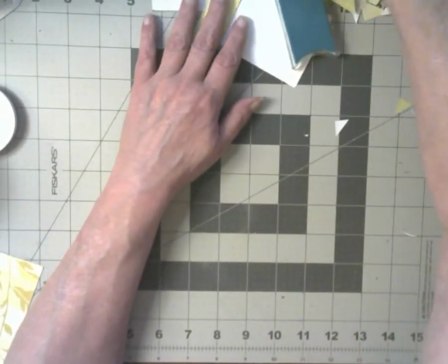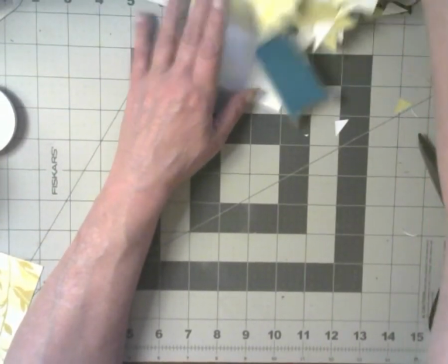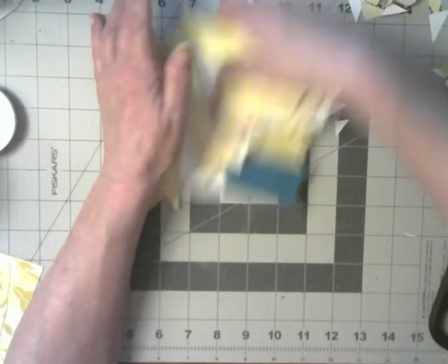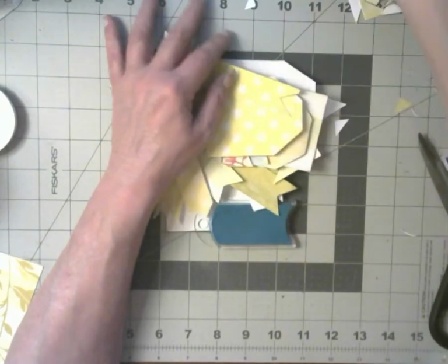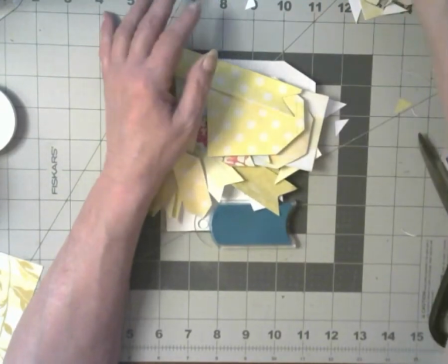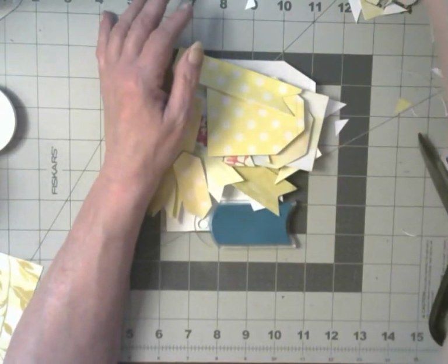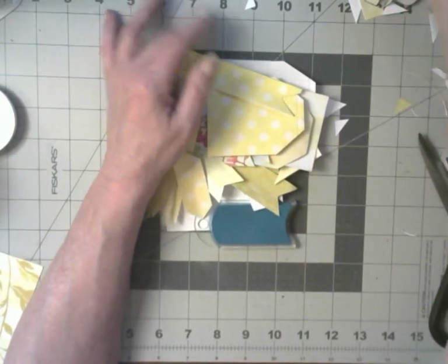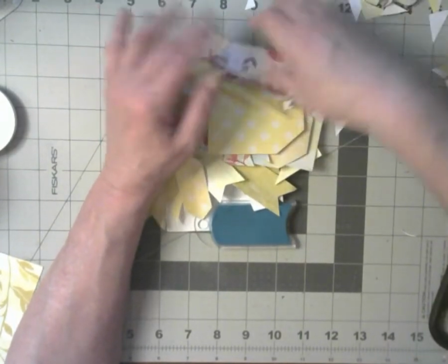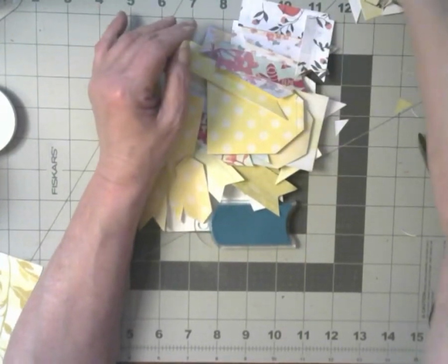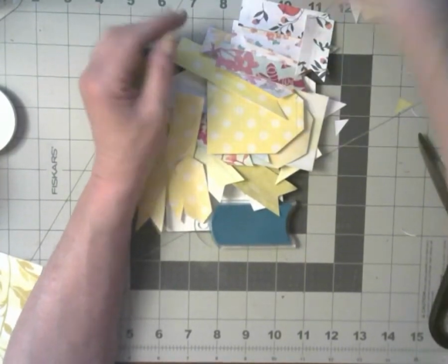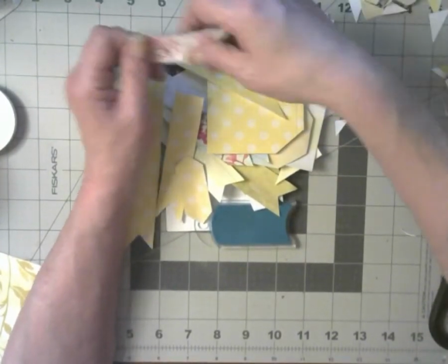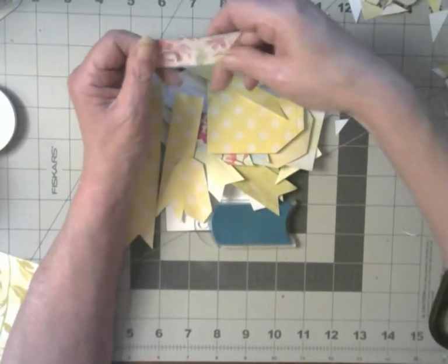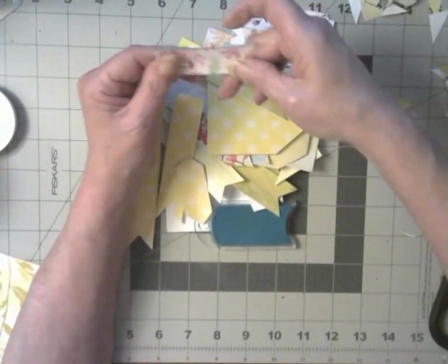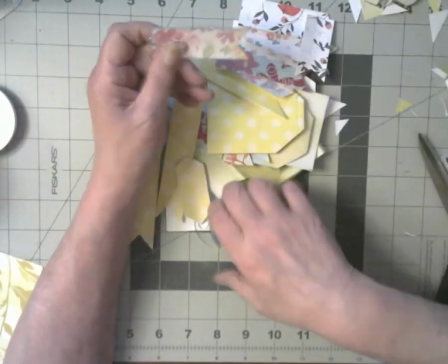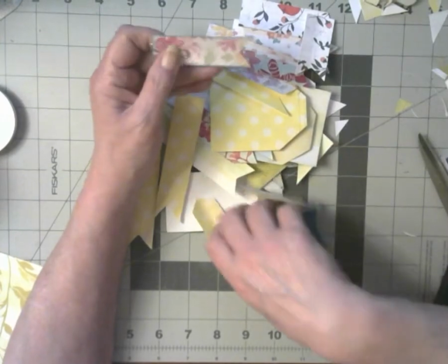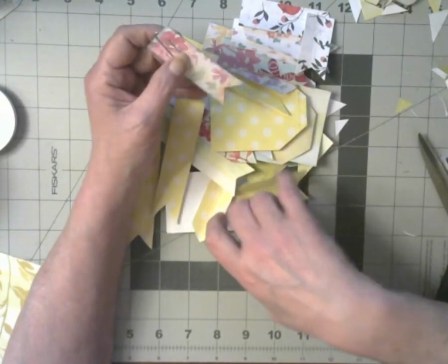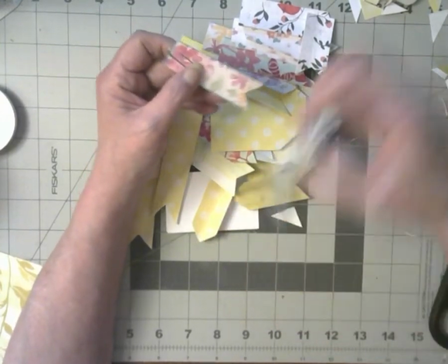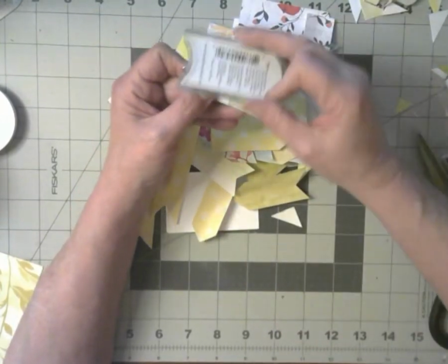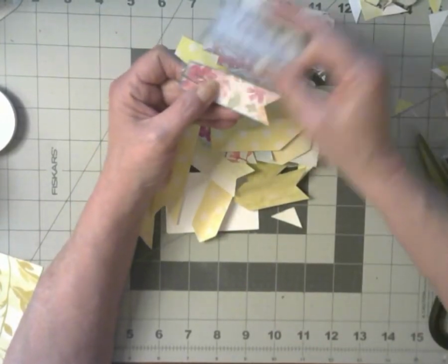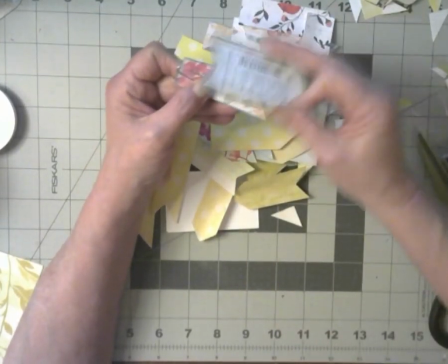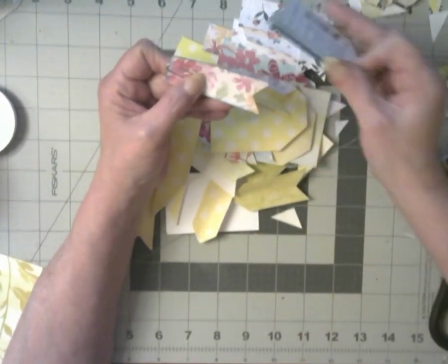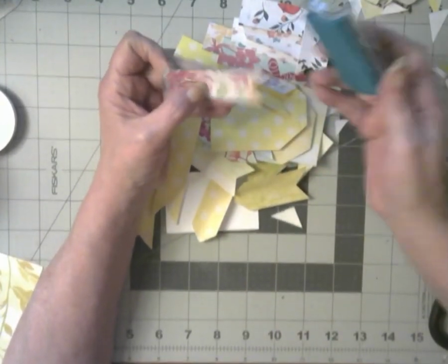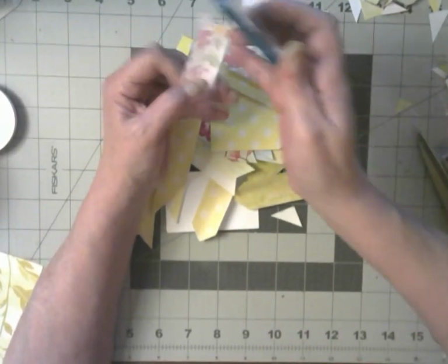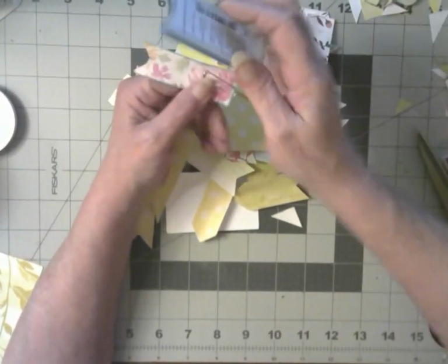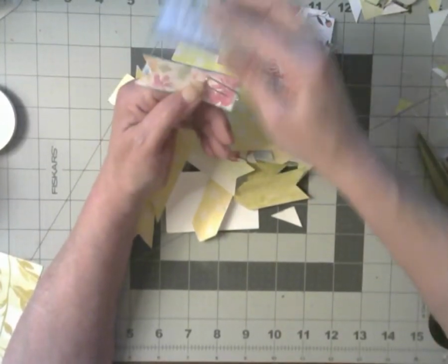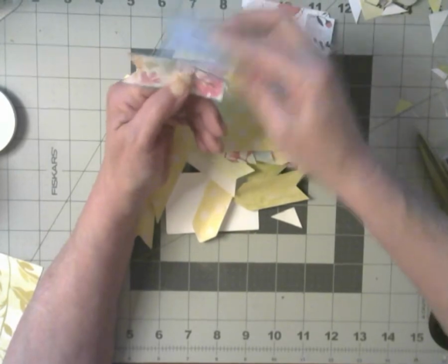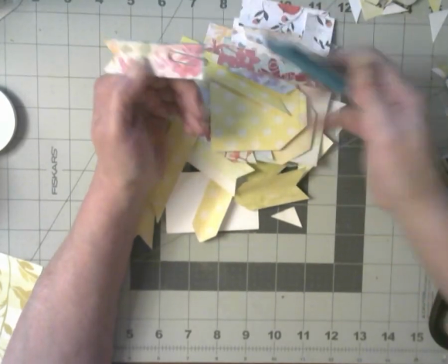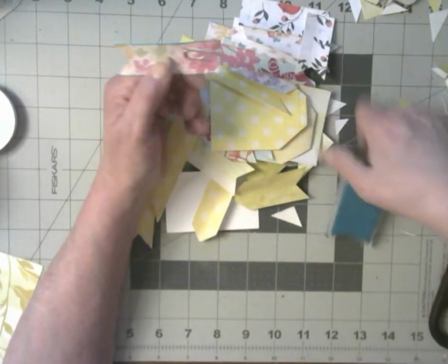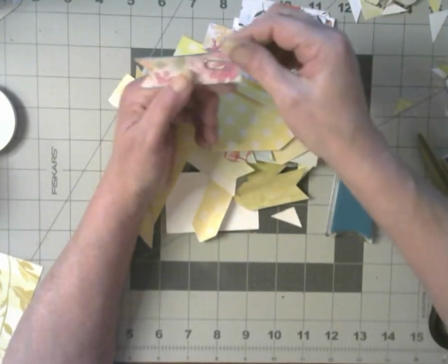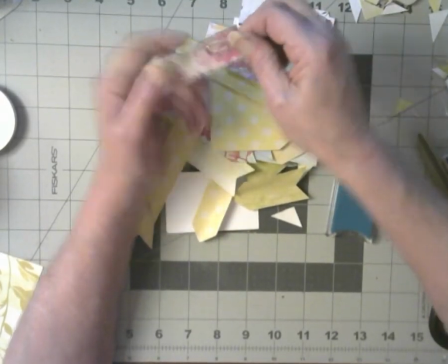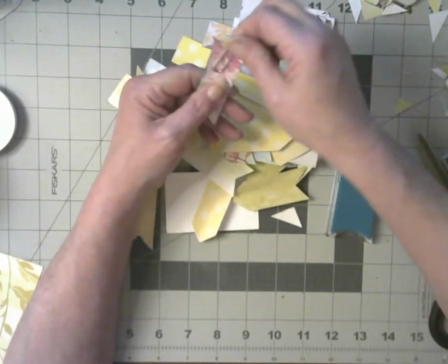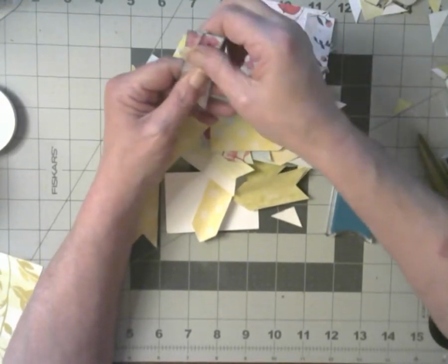Okay, now I'm going to ink all my little pieces. I'm sure y'all don't want to watch all that flippy stuff. I might make some paper clips so I can make a paper clip banner.